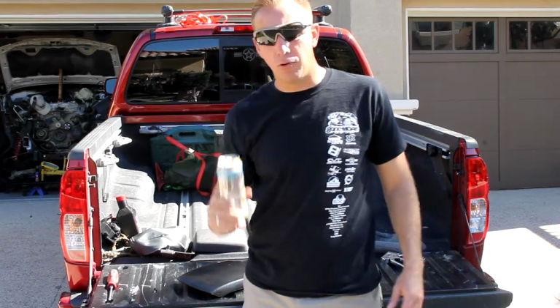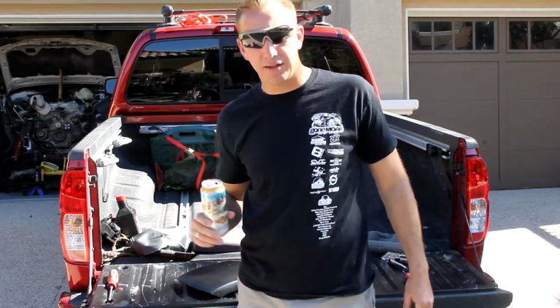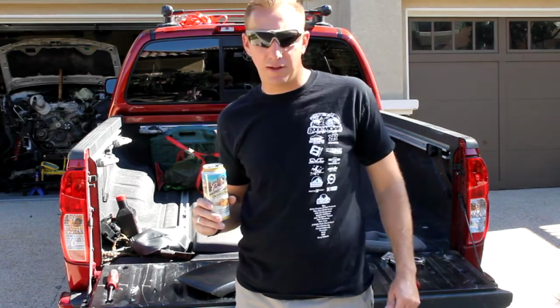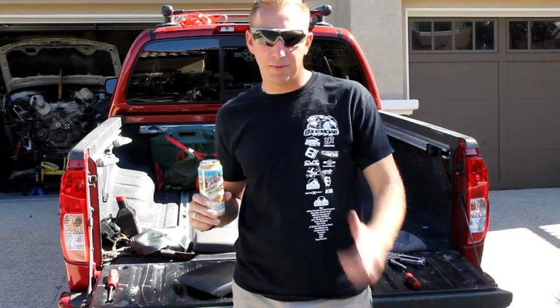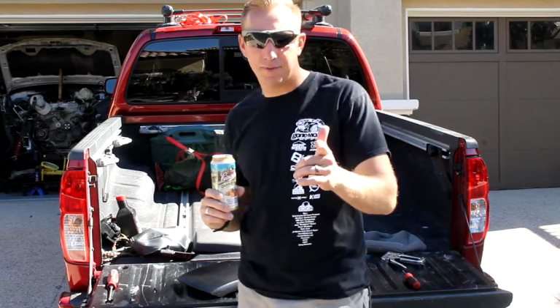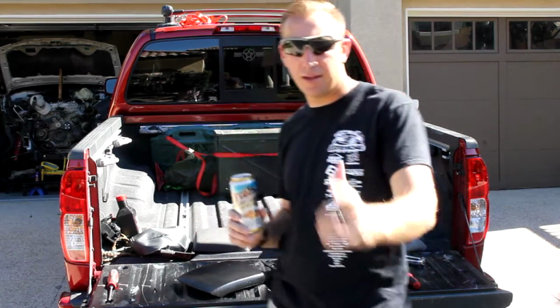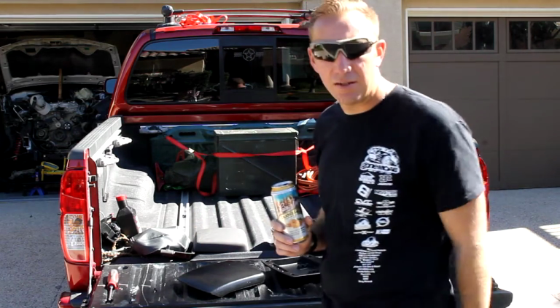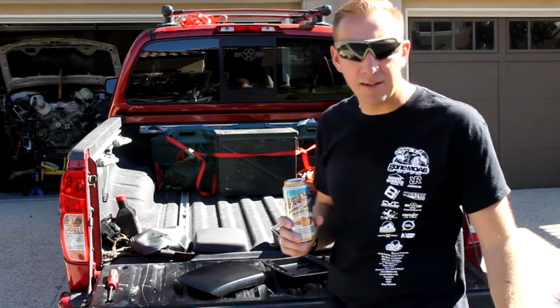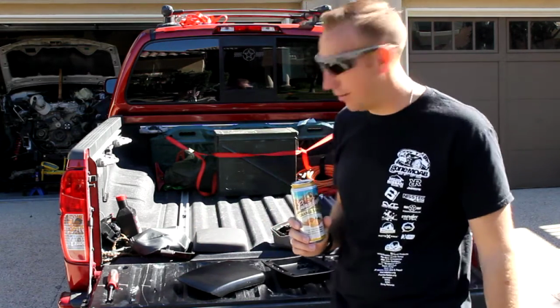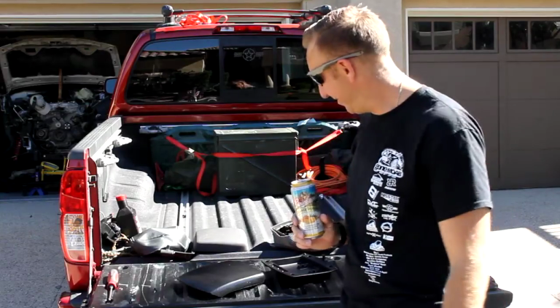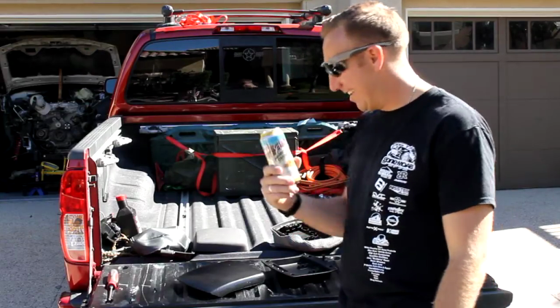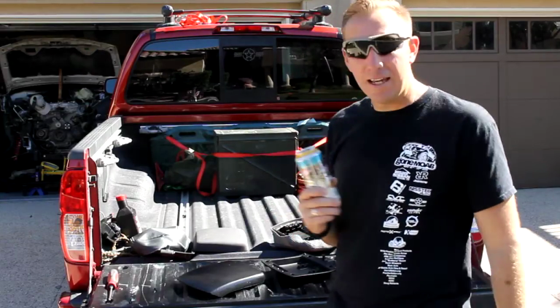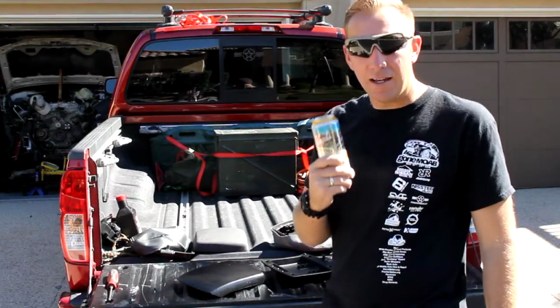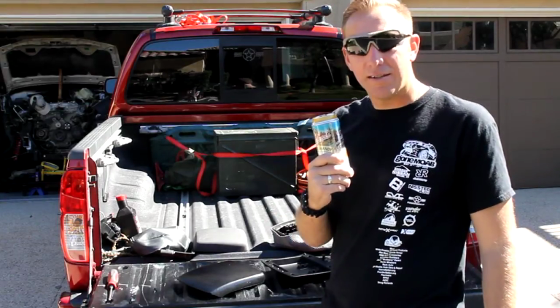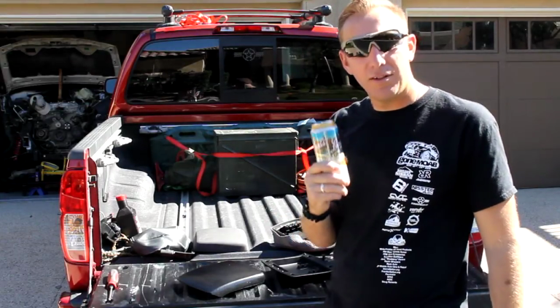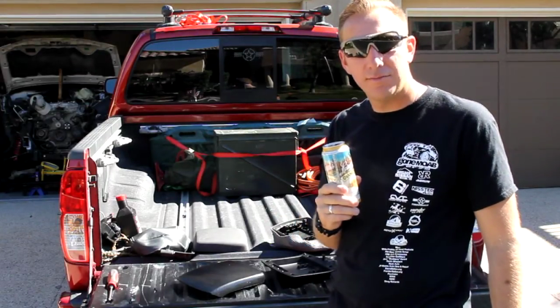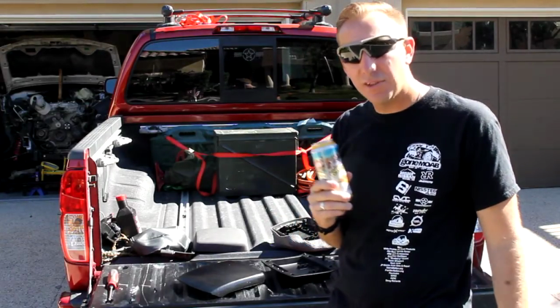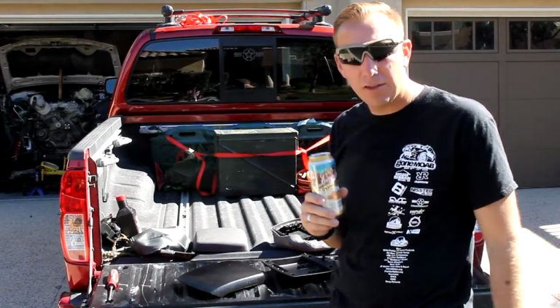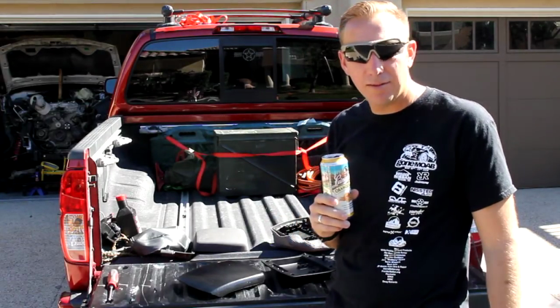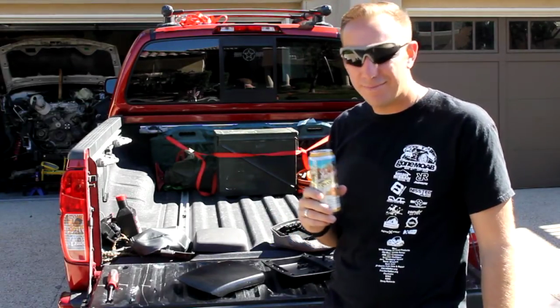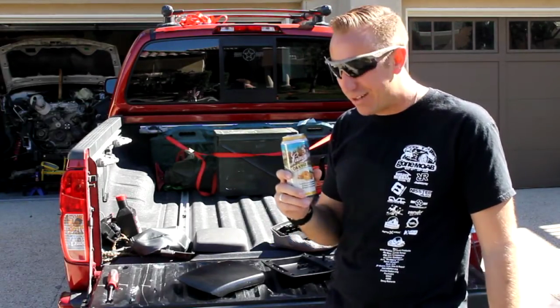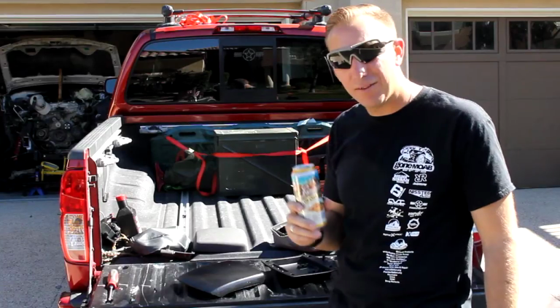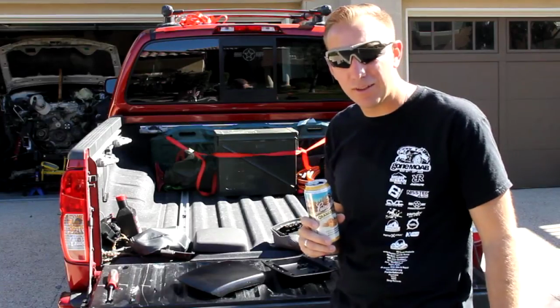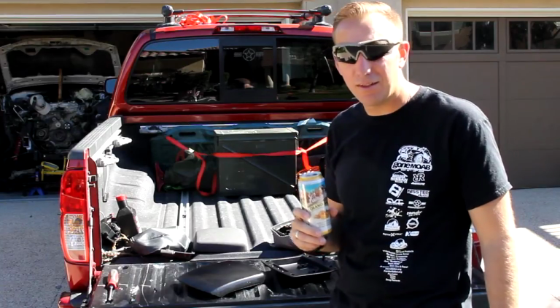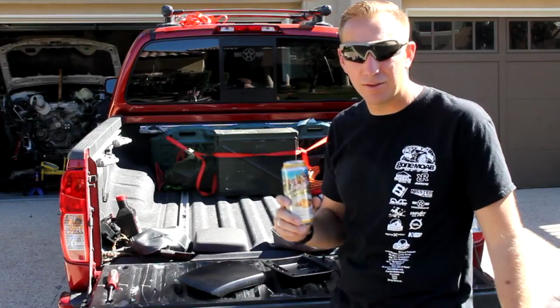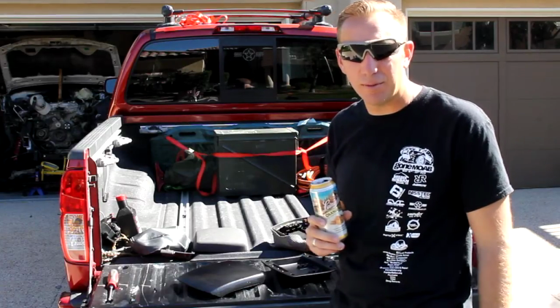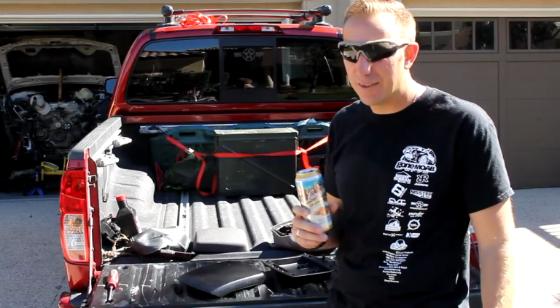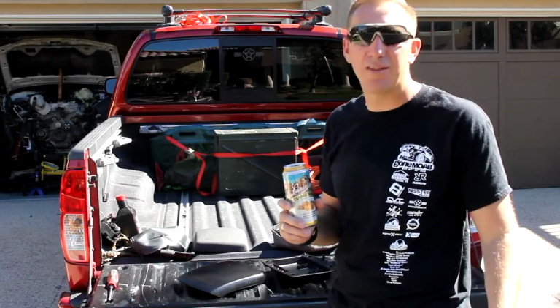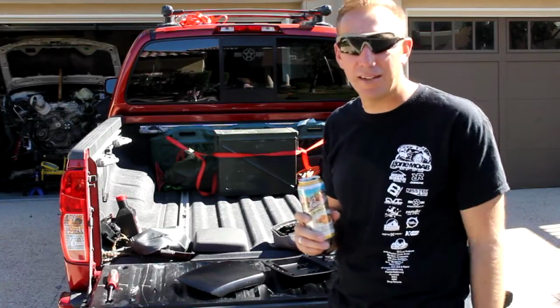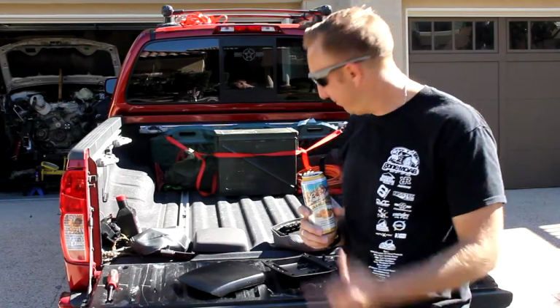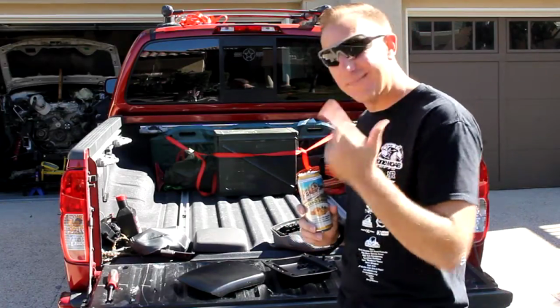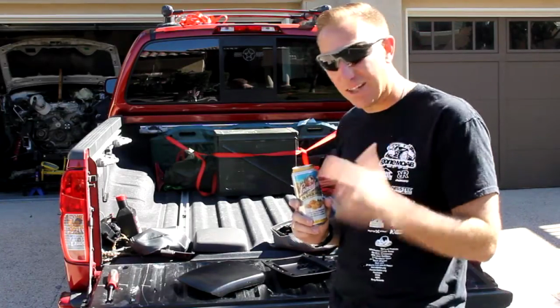Morning Xterra and Frontier people. I got the next big thing for you. It's a Sunday afternoon, looking to do a little modding, but you want to have a couple drinks and you don't want to screw something up. Let's do something light. I got you covered.